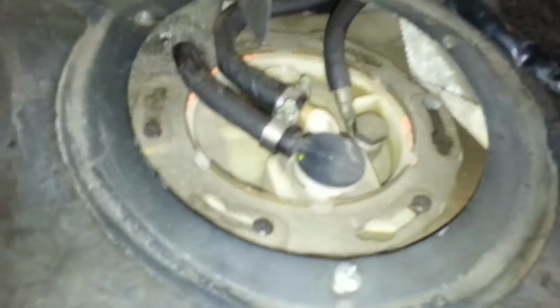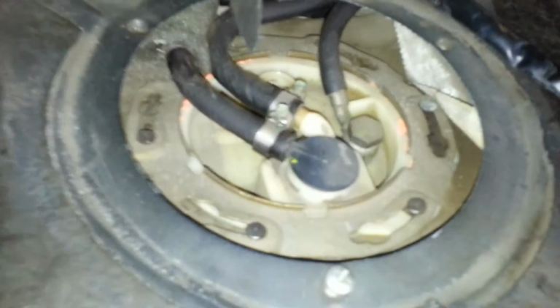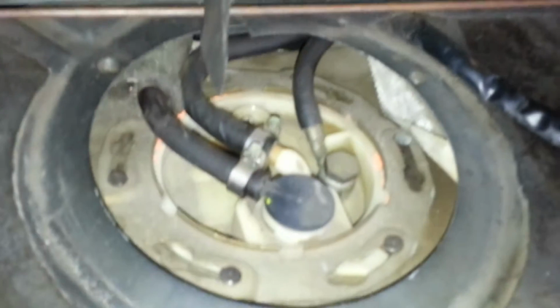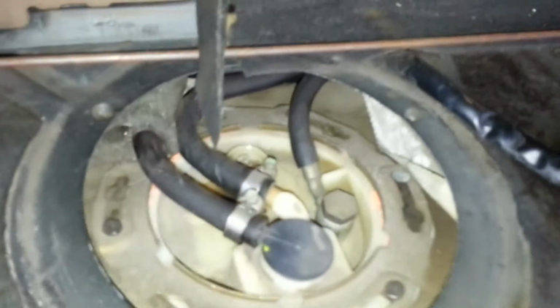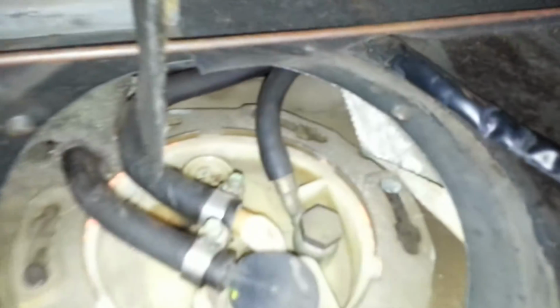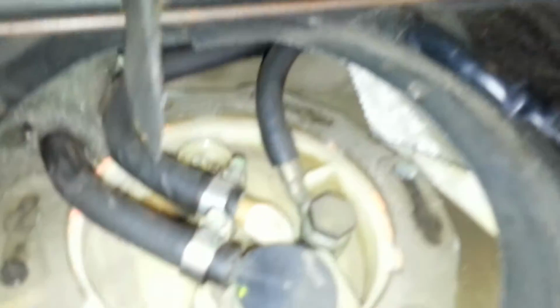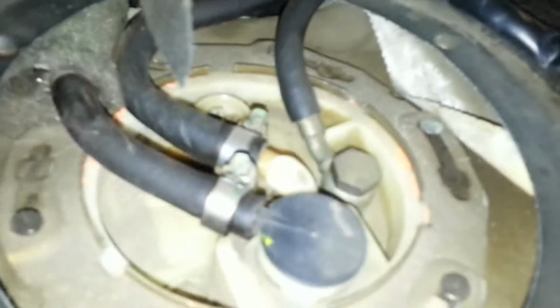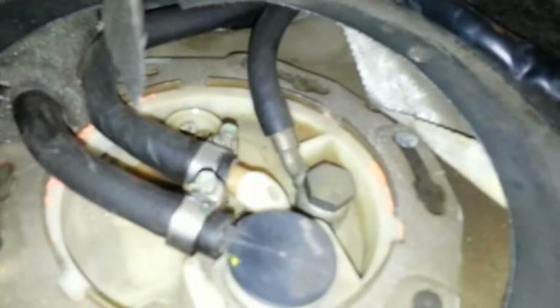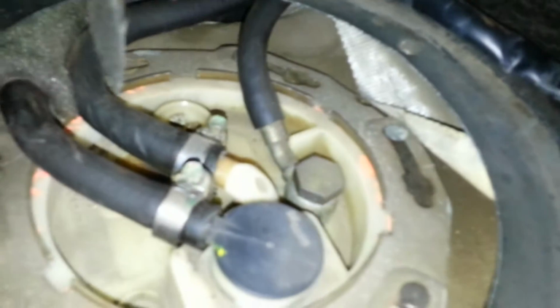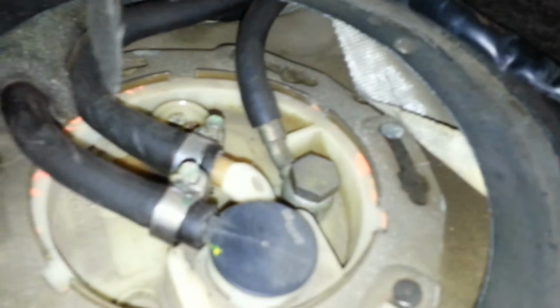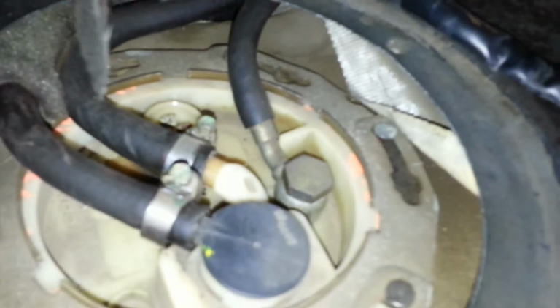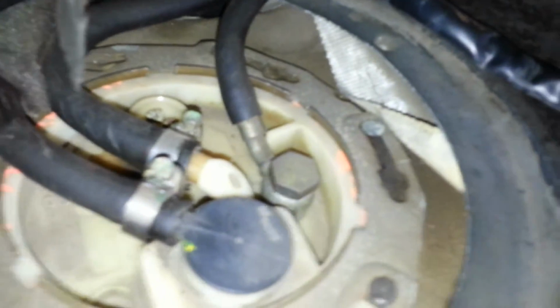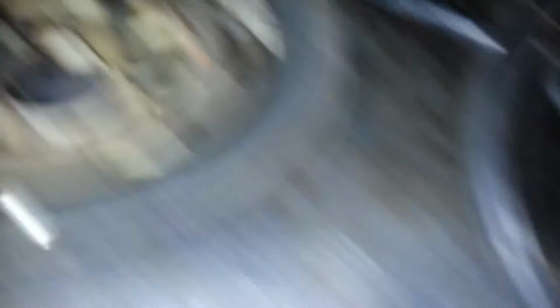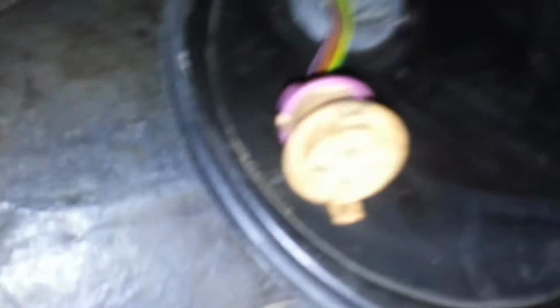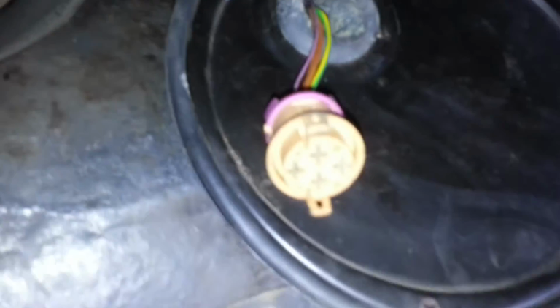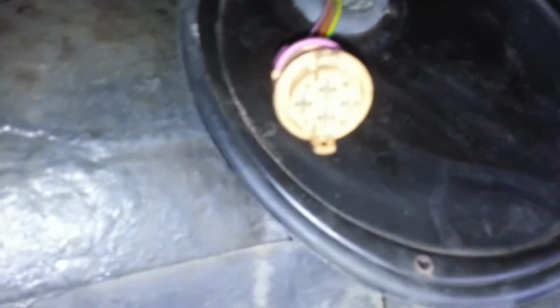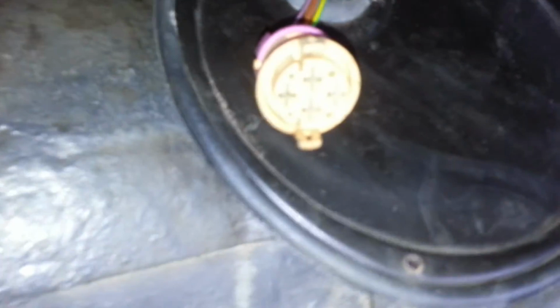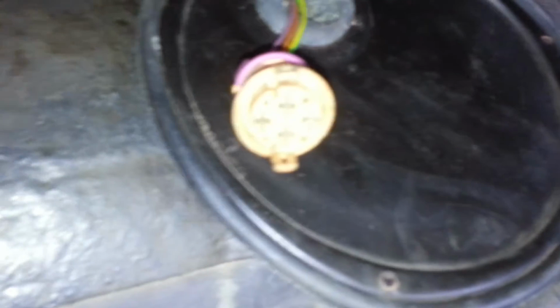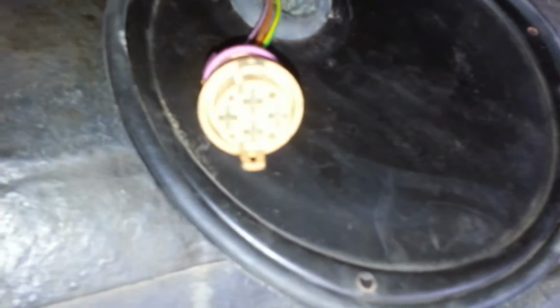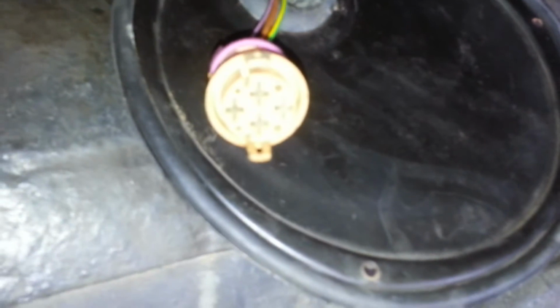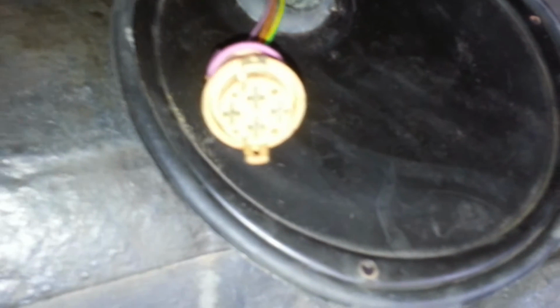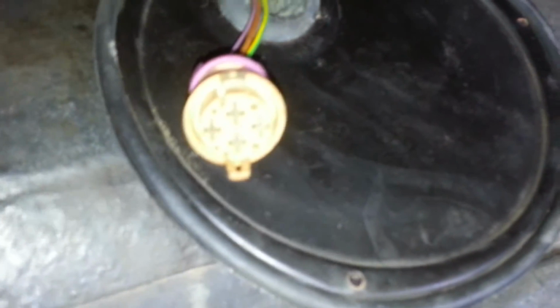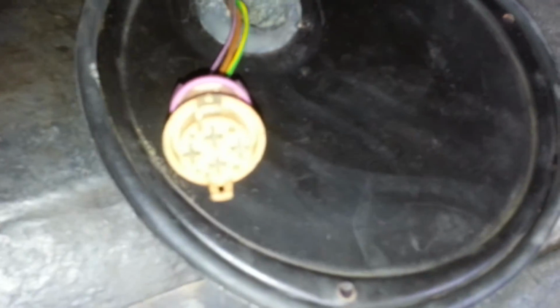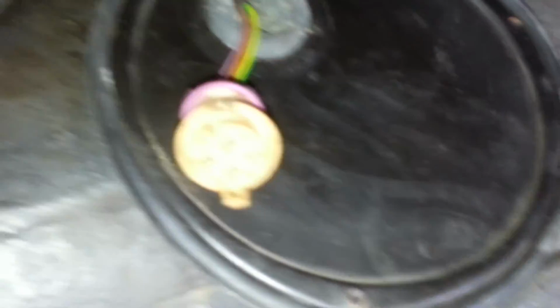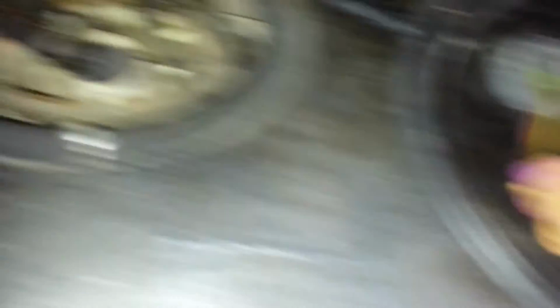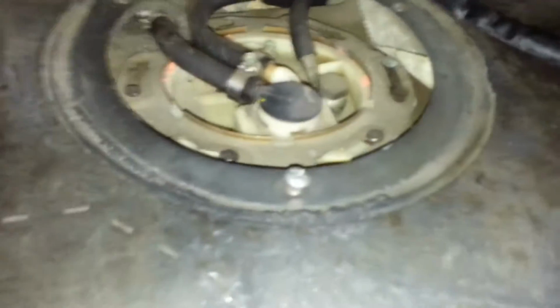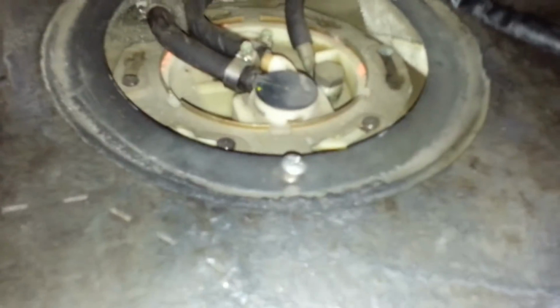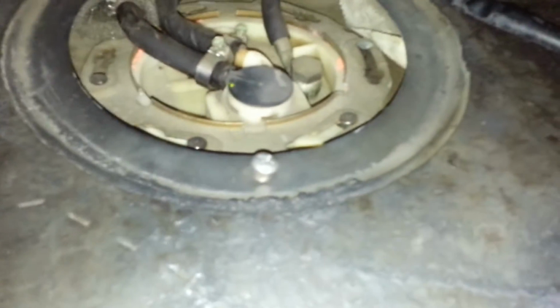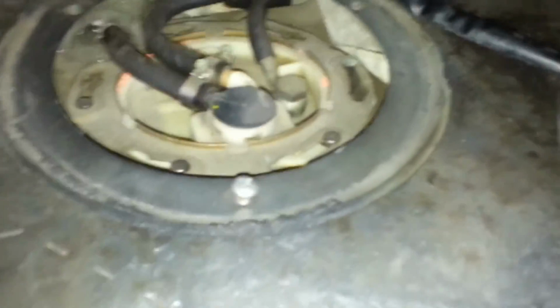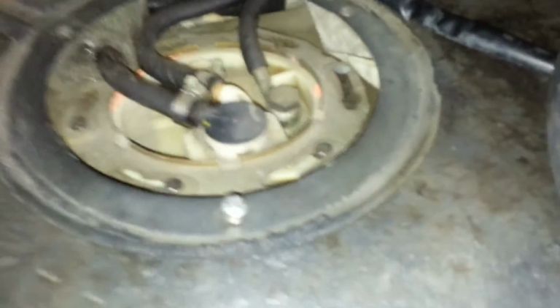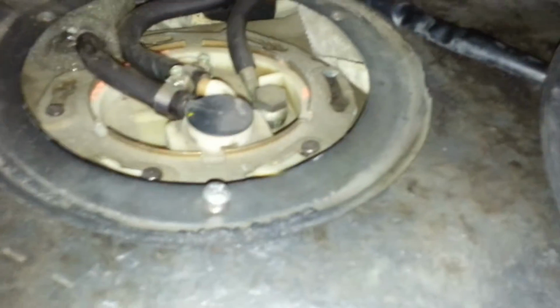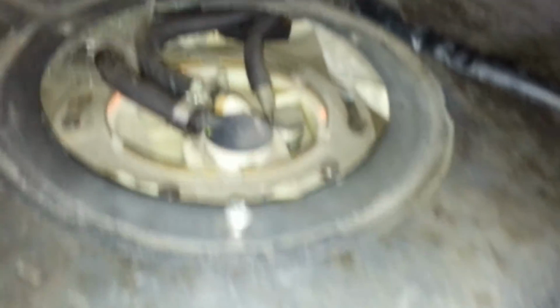There are two screws used to take it off. You've got three hose ends and the power connector just clips right off. I've got power to it and good ground, but no fuel pump.